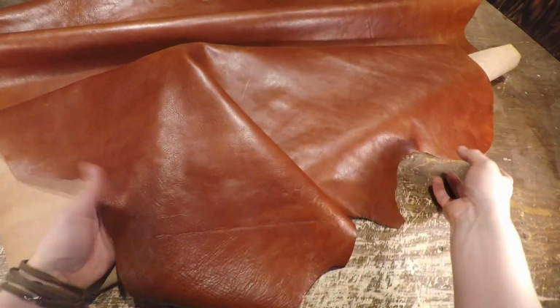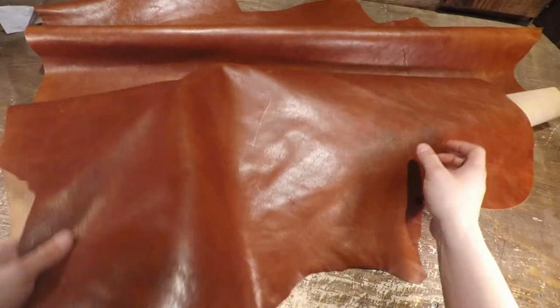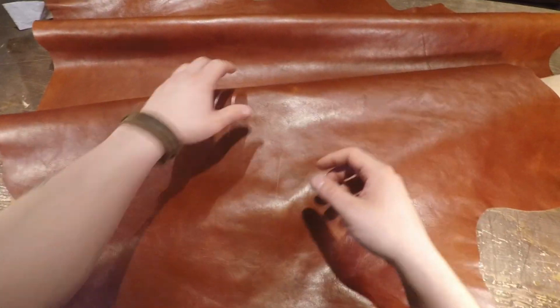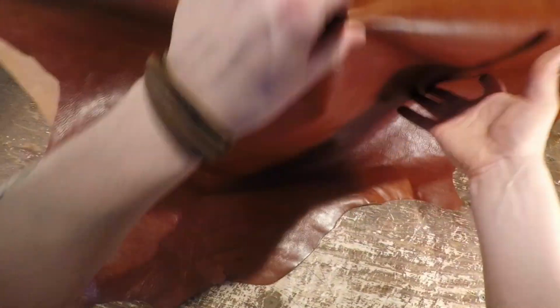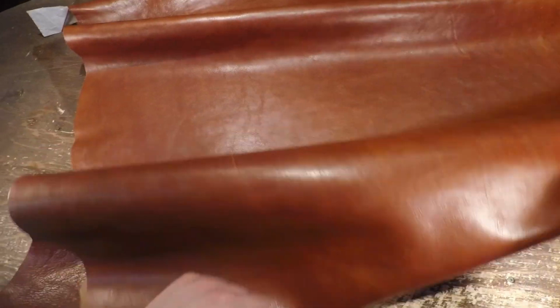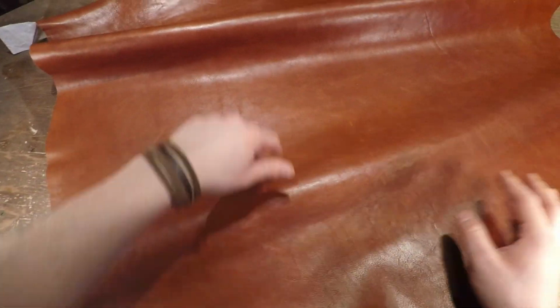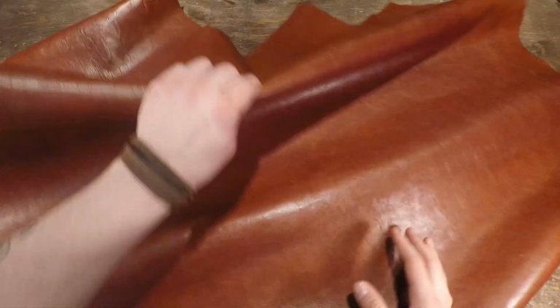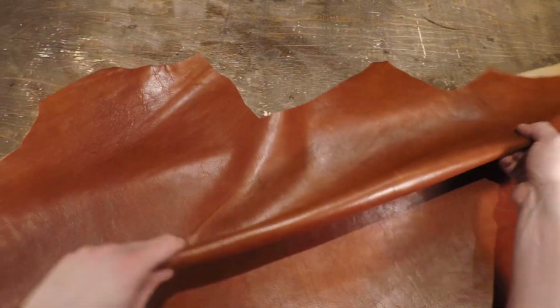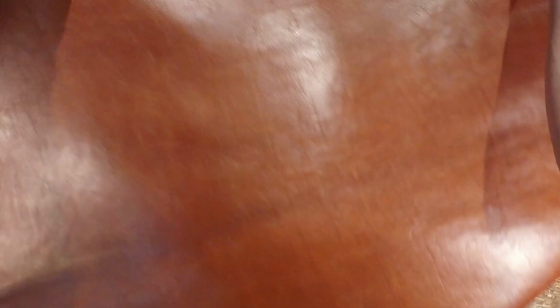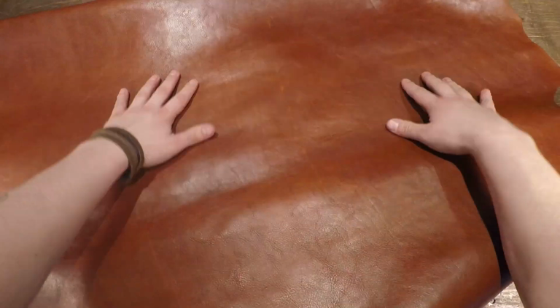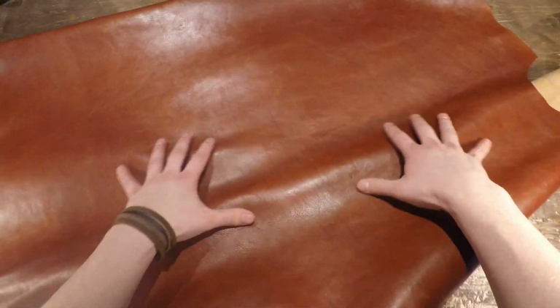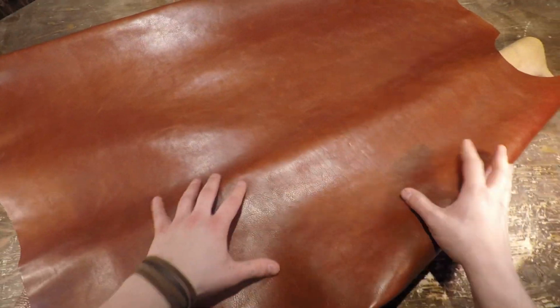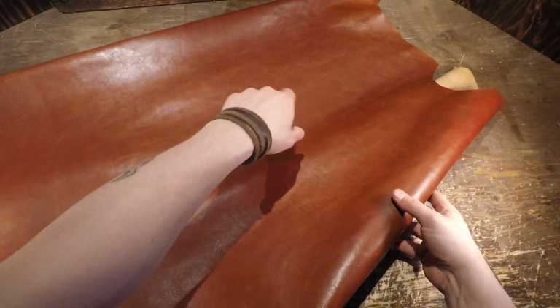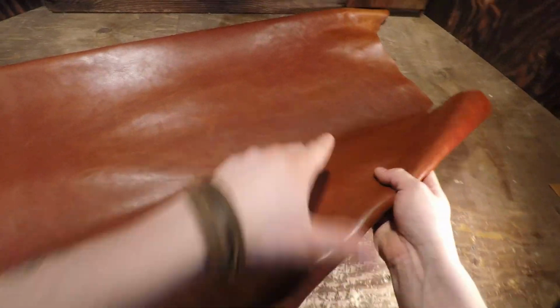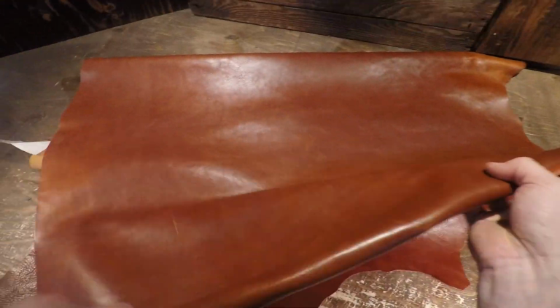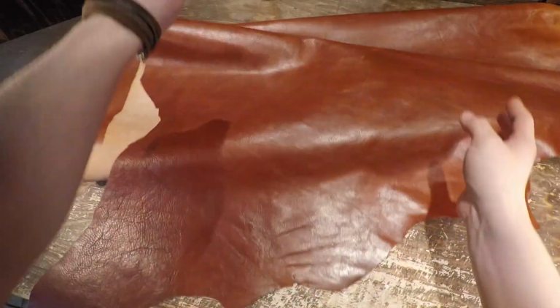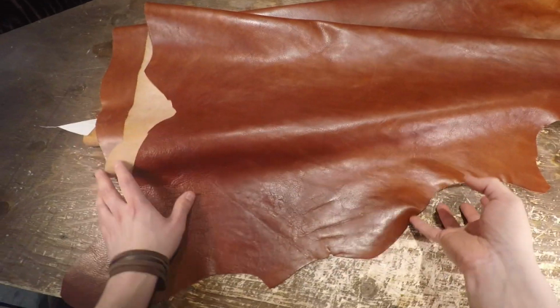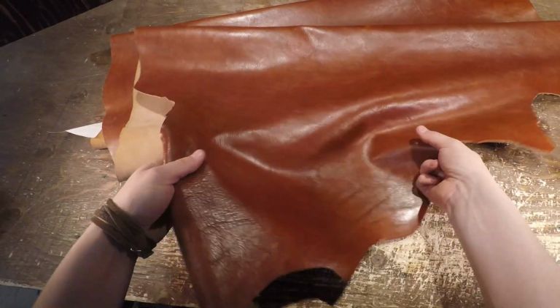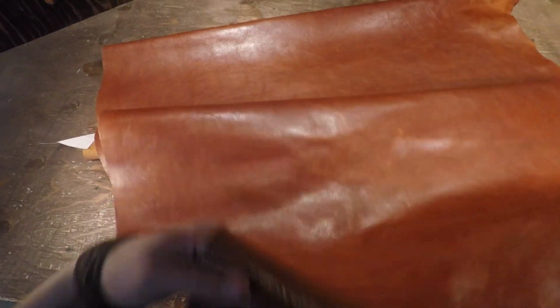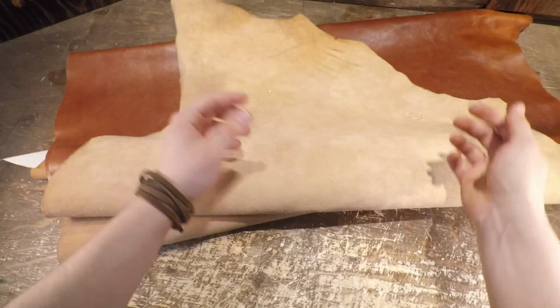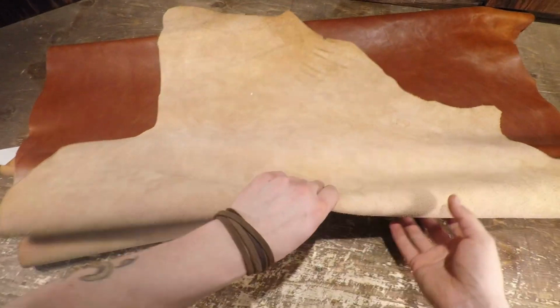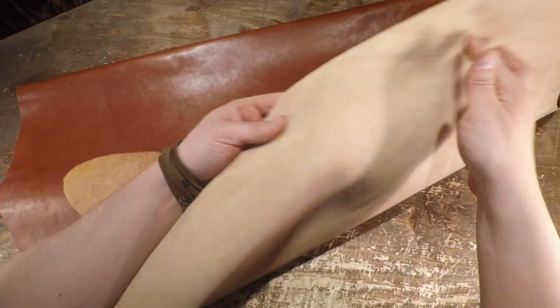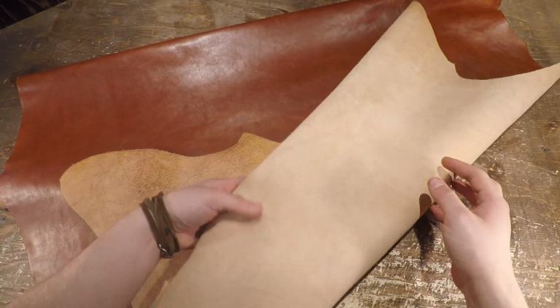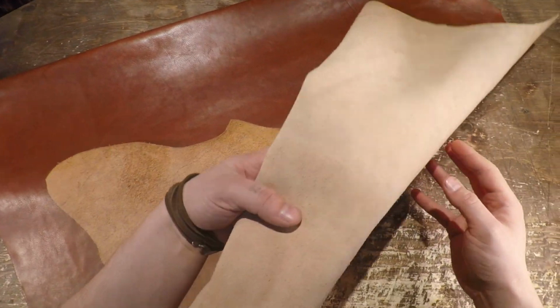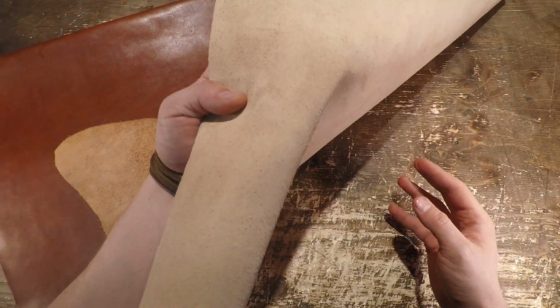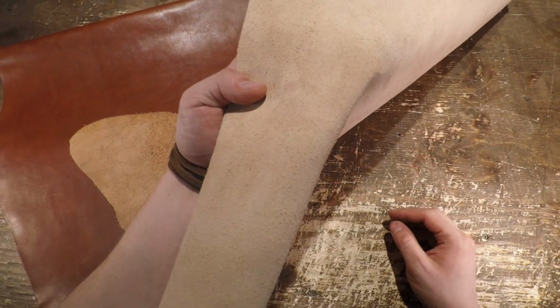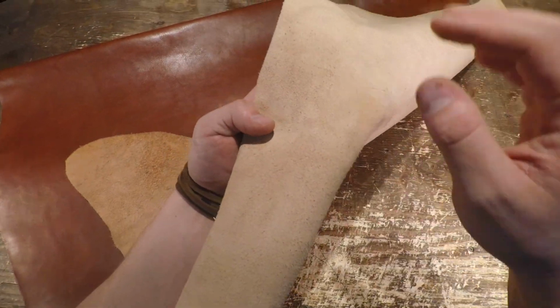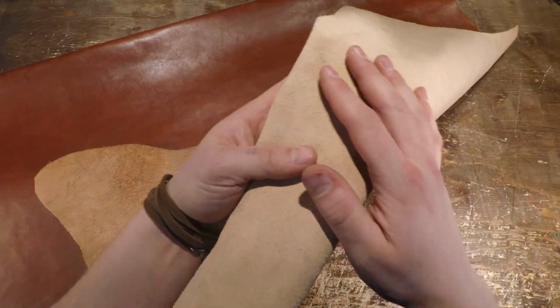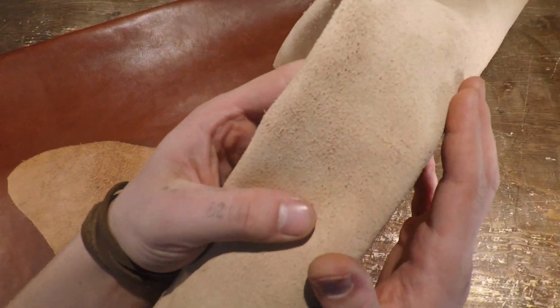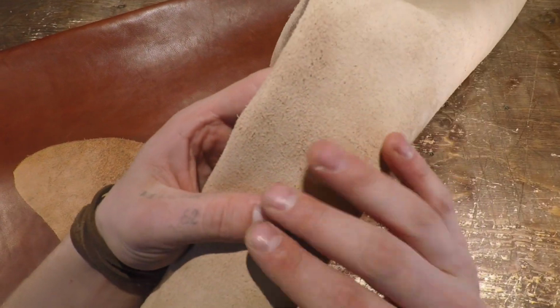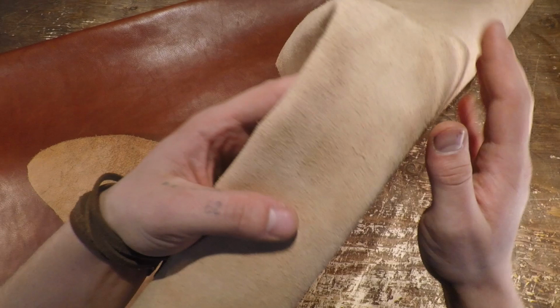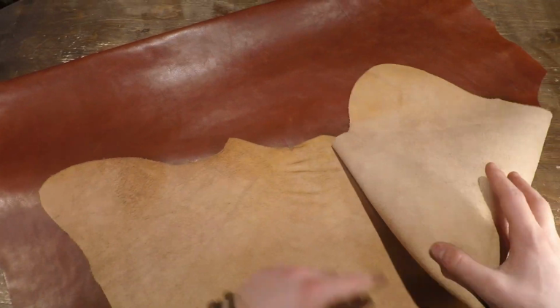You have slight color variation from lighter to darker tones. You can see some grain lines and fat creases in certain areas as well, and the flesh side is a lighter, more natural vegetable tan color with very minimal extra fiber.